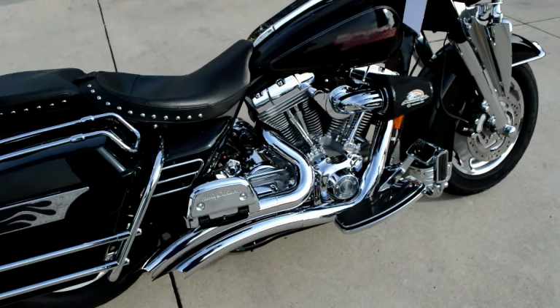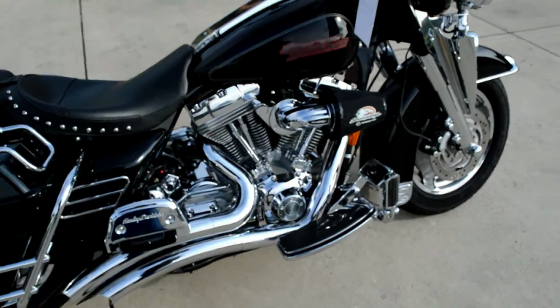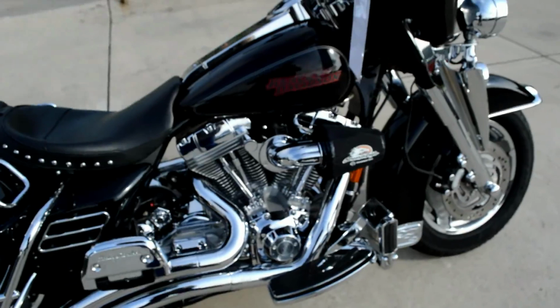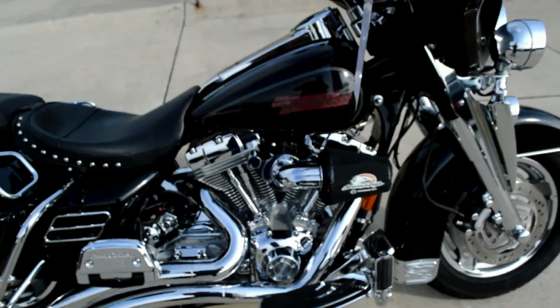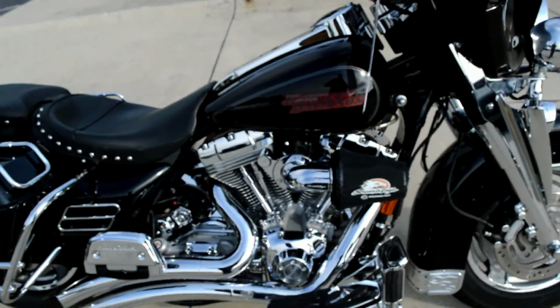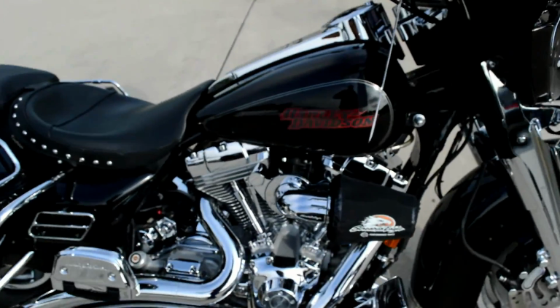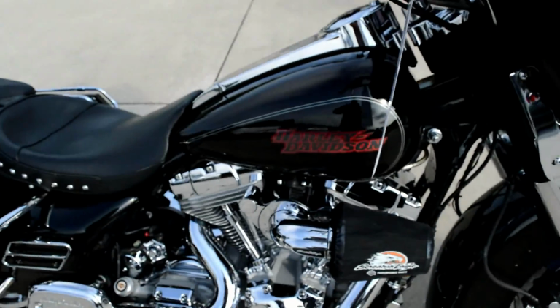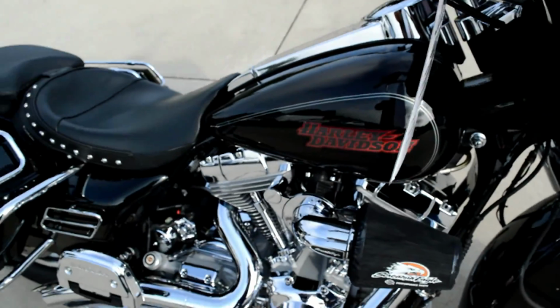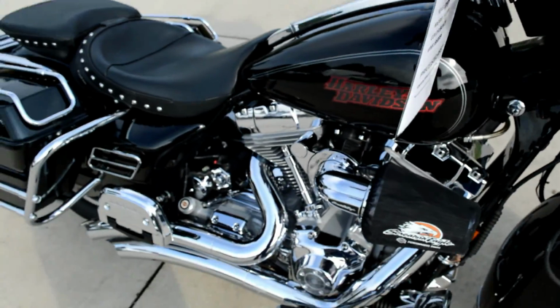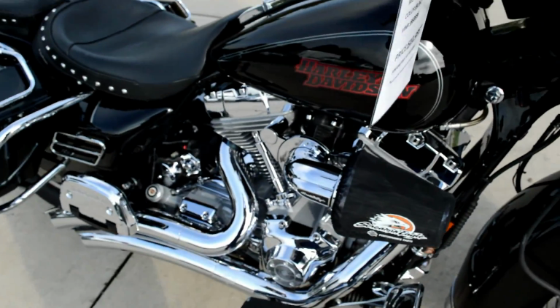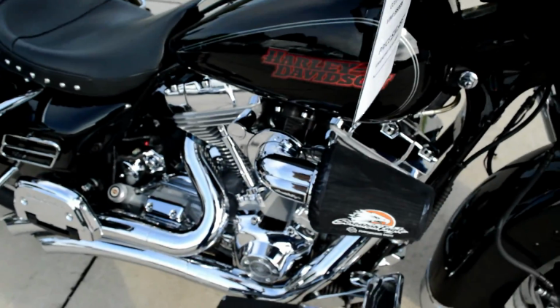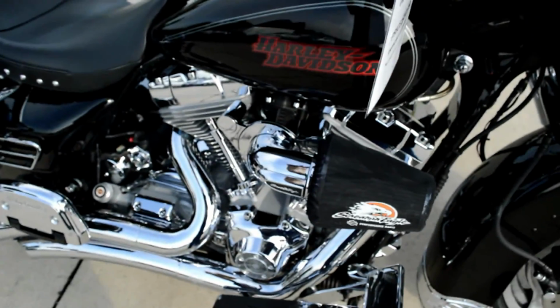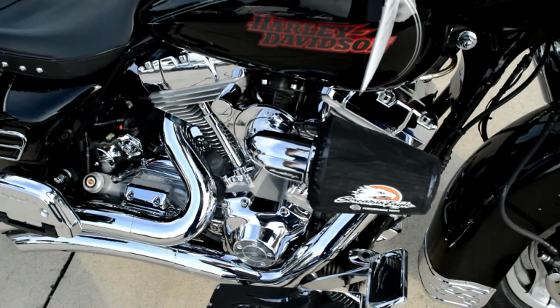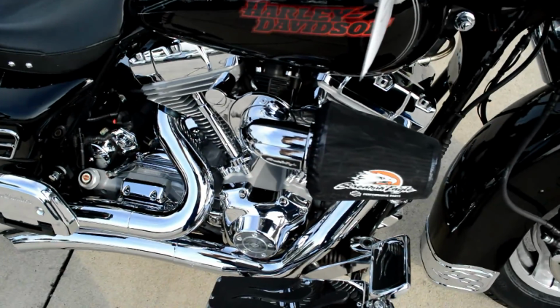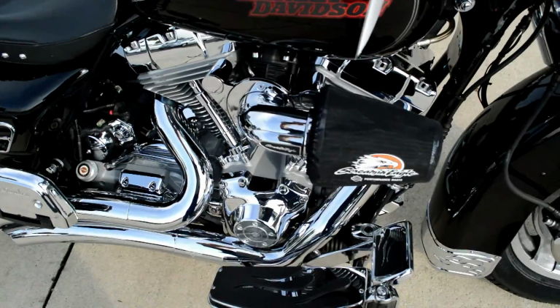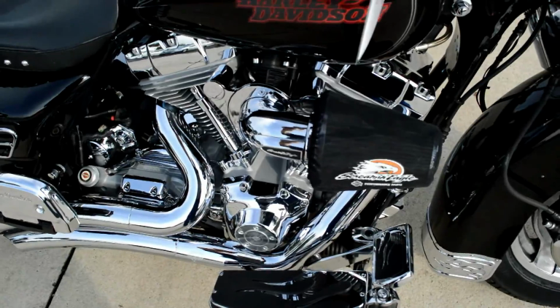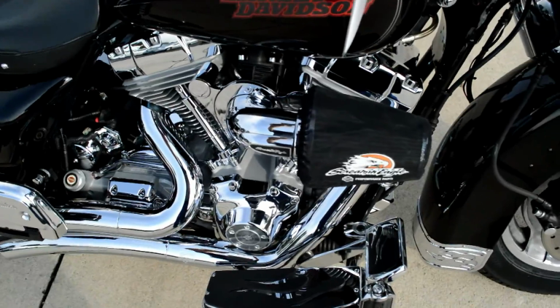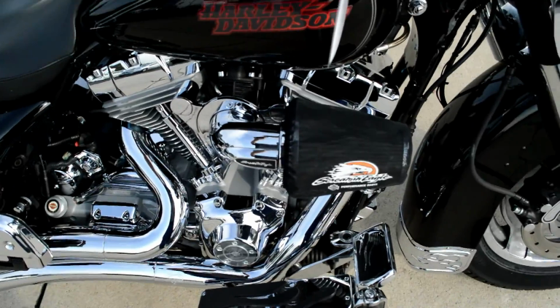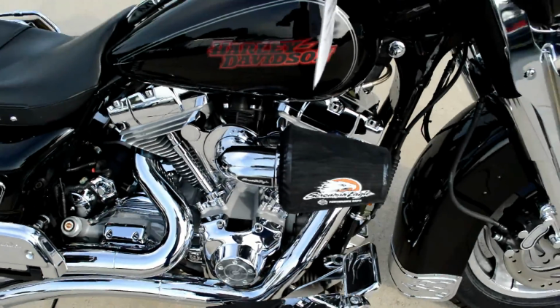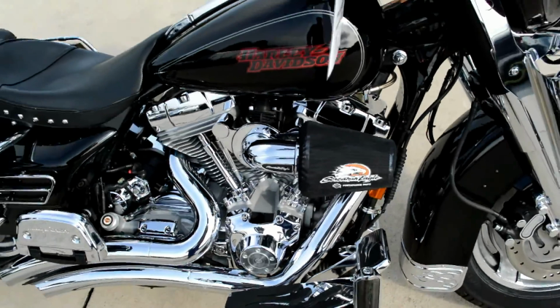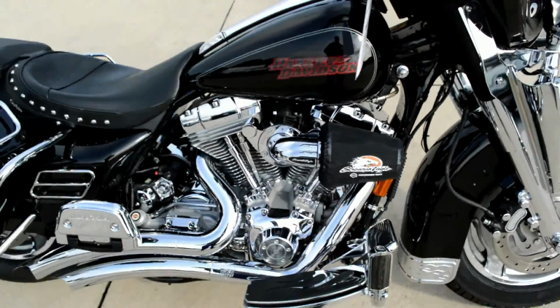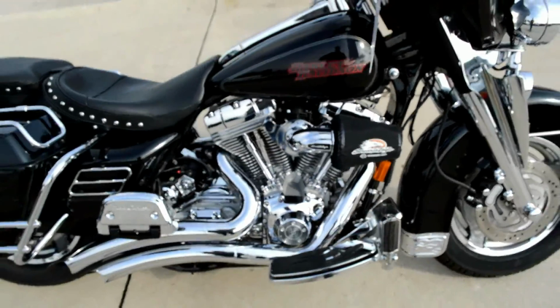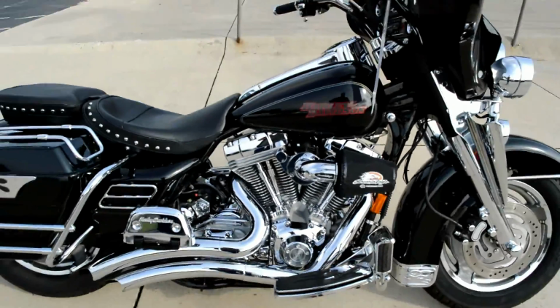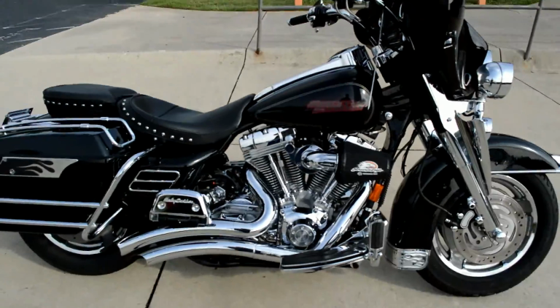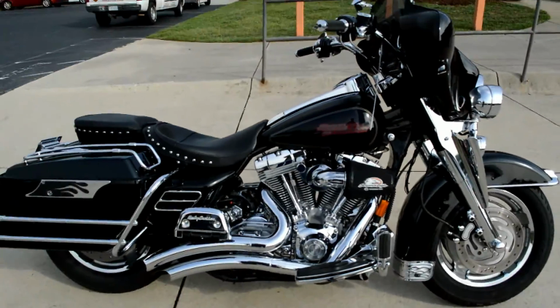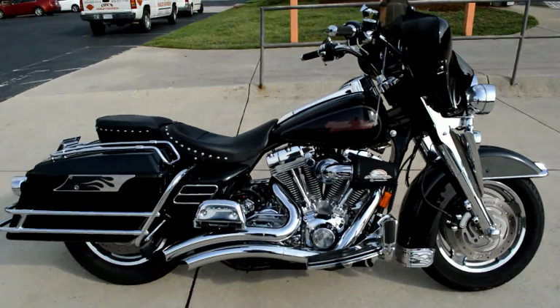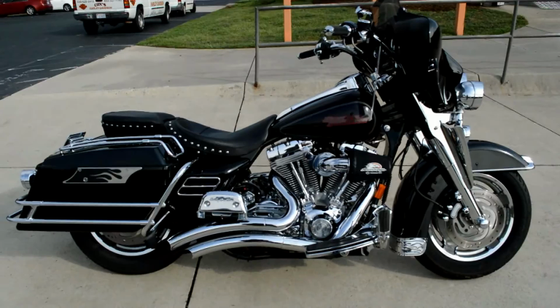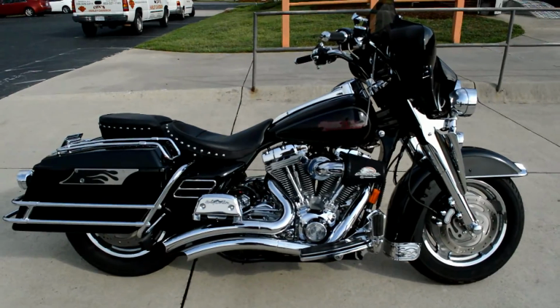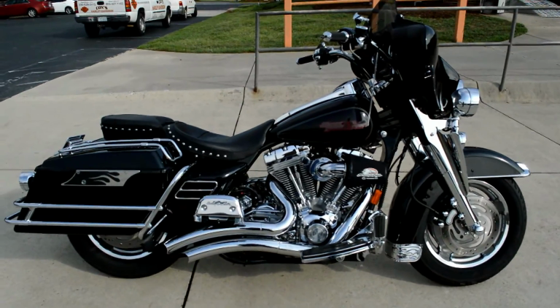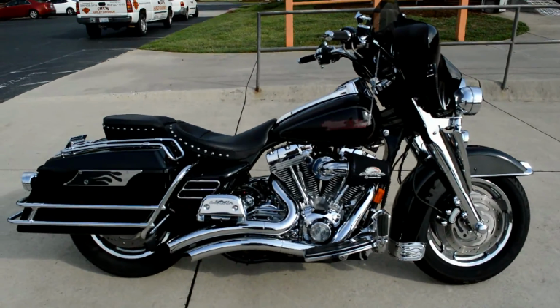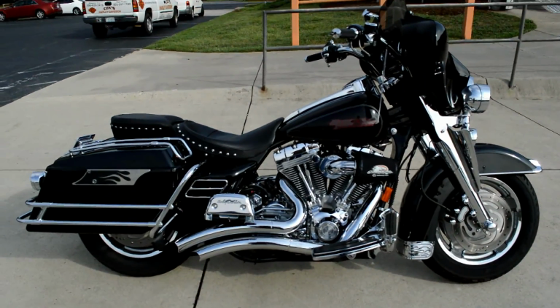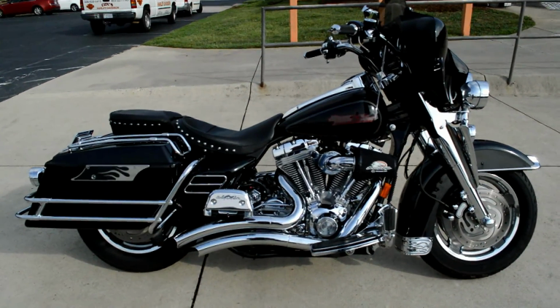Nice looking bike, excellent condition. Come on down, check this thing out. Take it for a demo ride today, right here at Cox's Harley-Davidson.